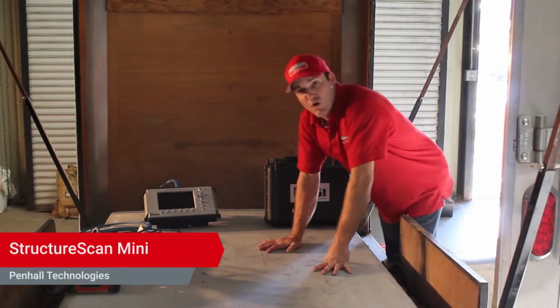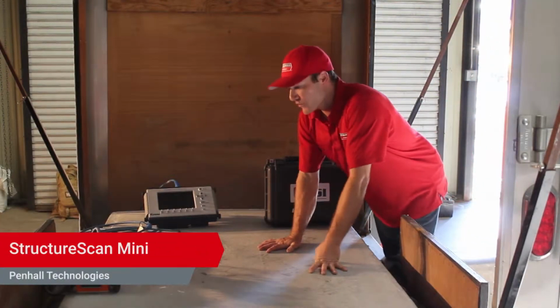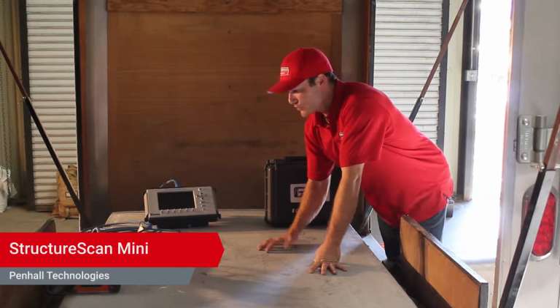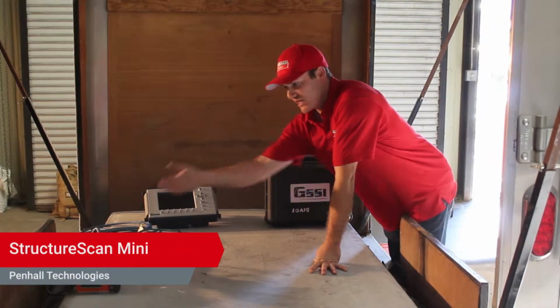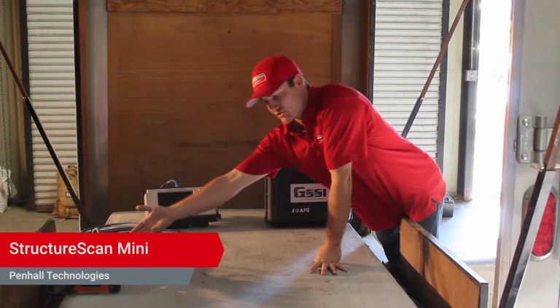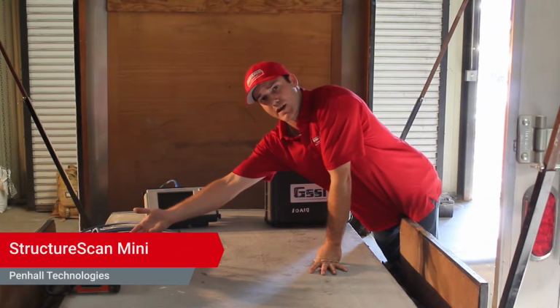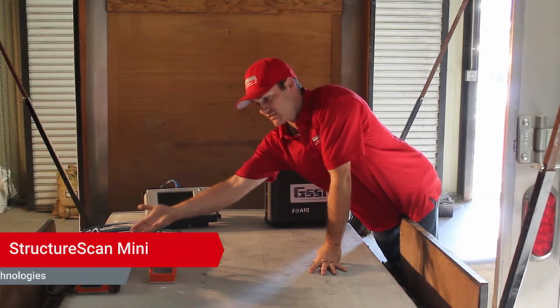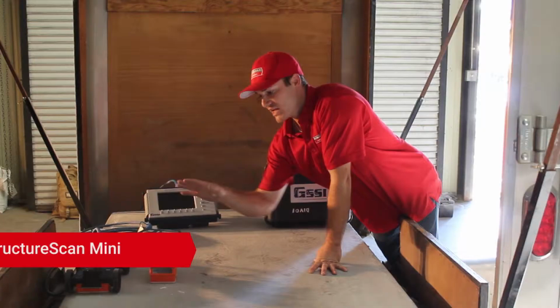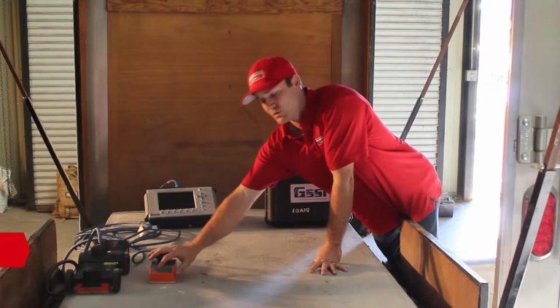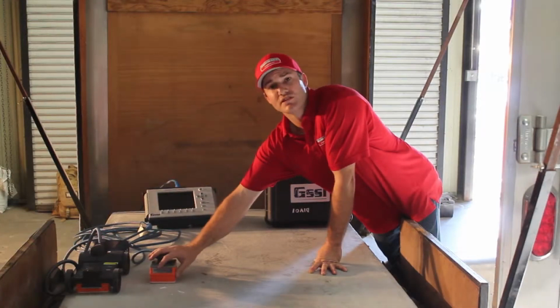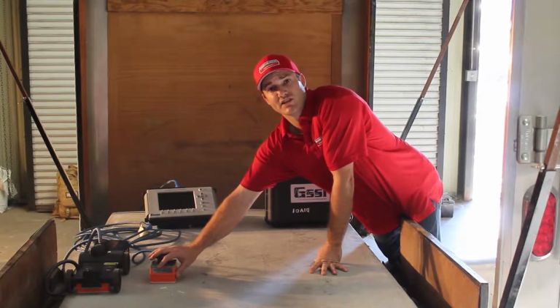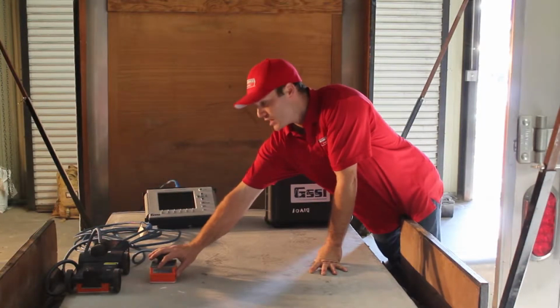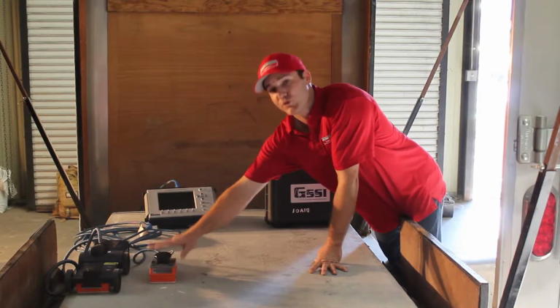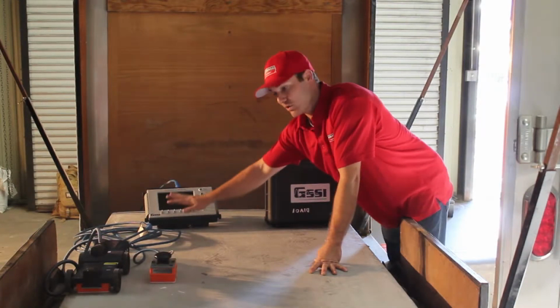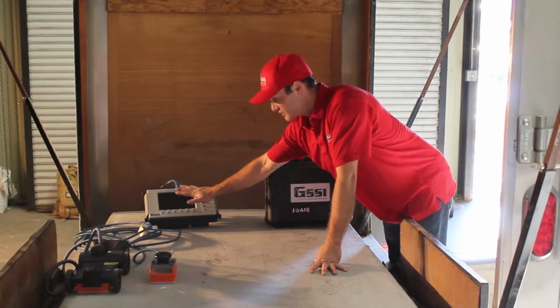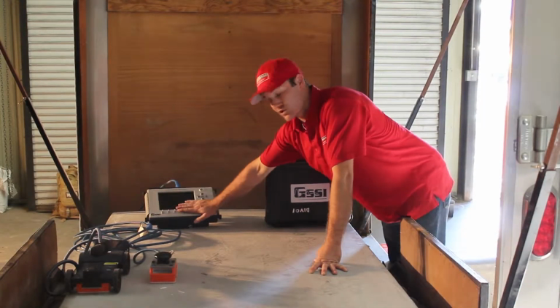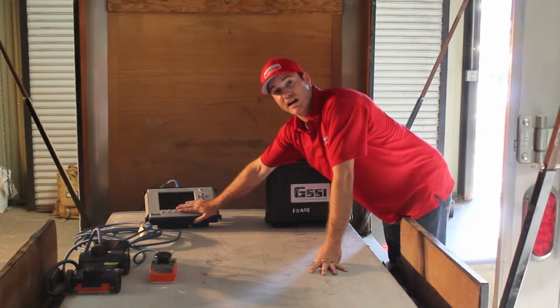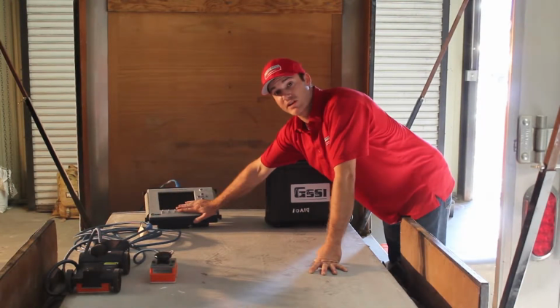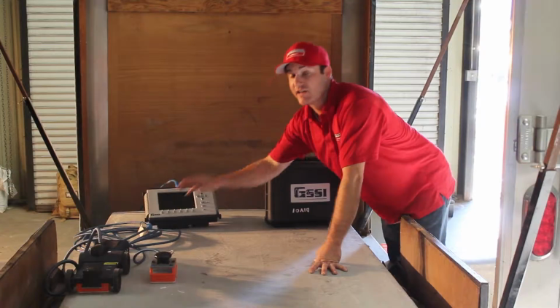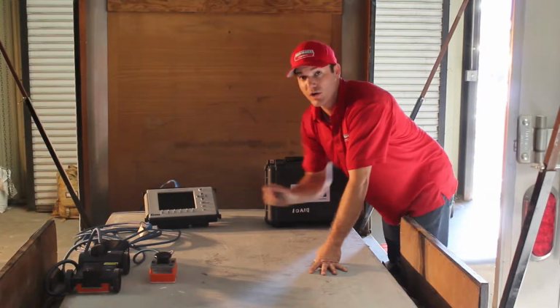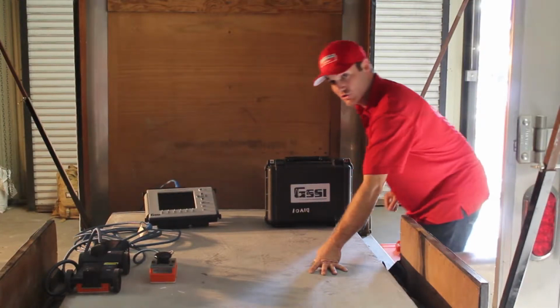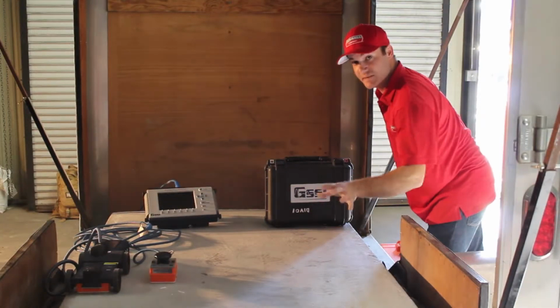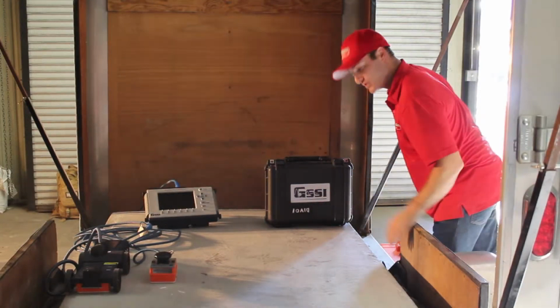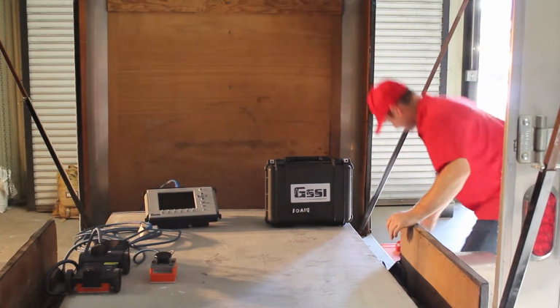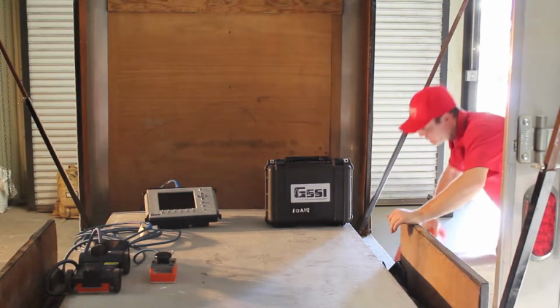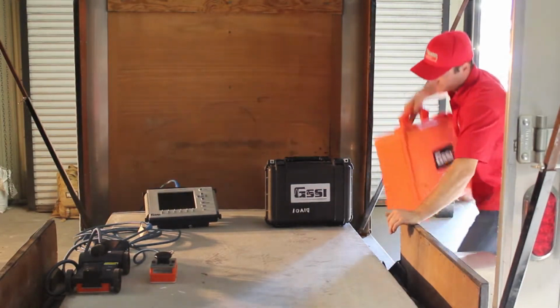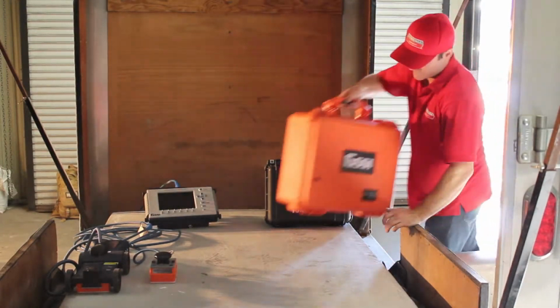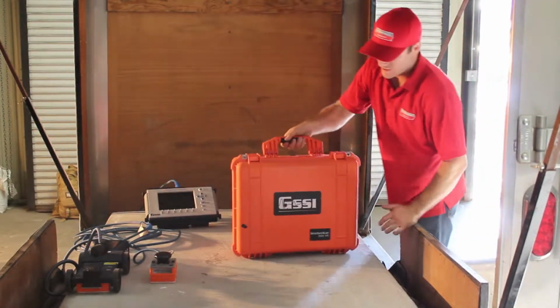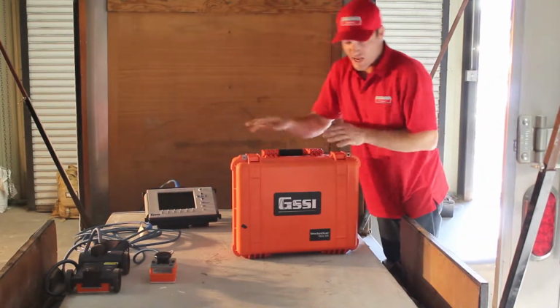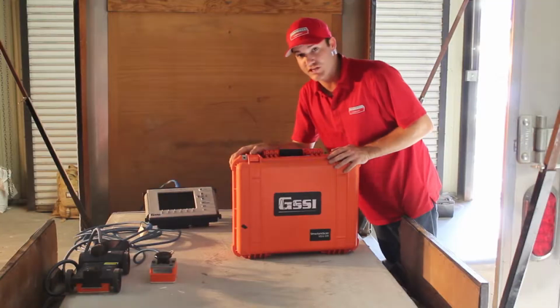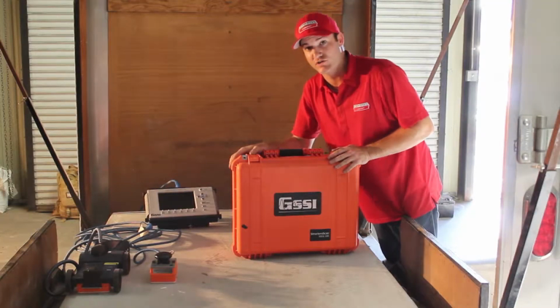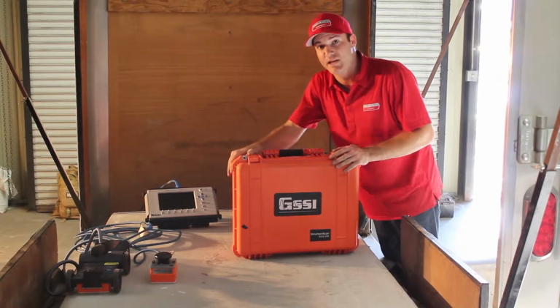We've already showed you the standard 1600 MHz antenna and the 2000 MHz antenna, both of which connect to the SUR3000 brain unit. Now, let's show you an independent unit, the HD Structure Scan Mini.